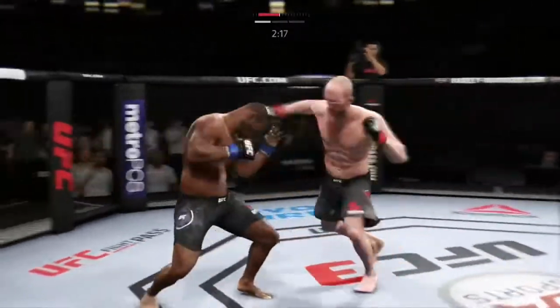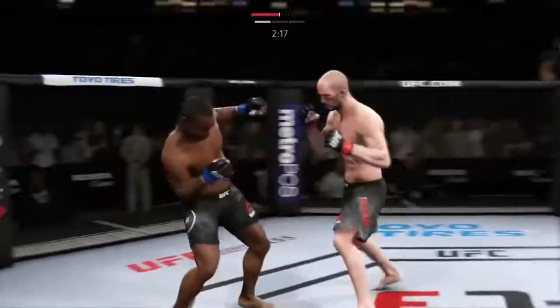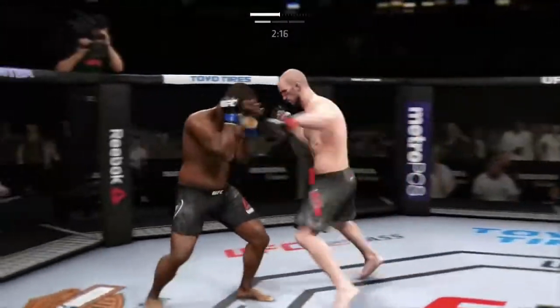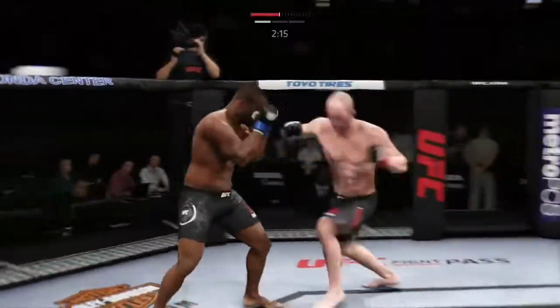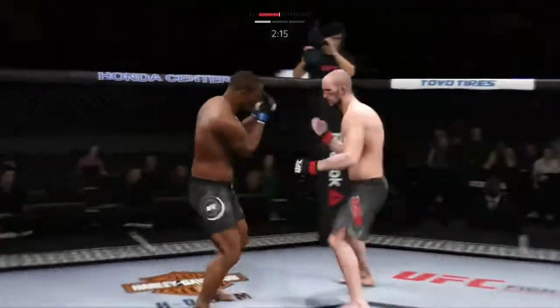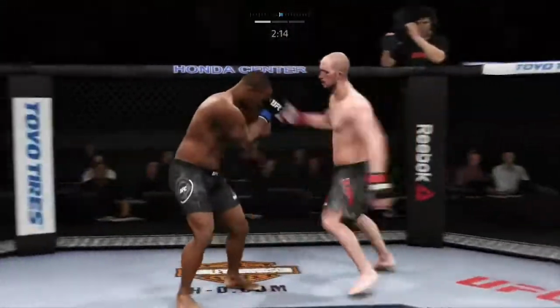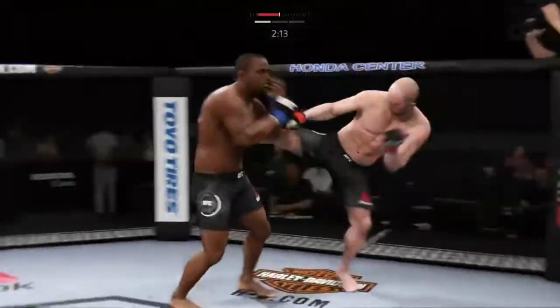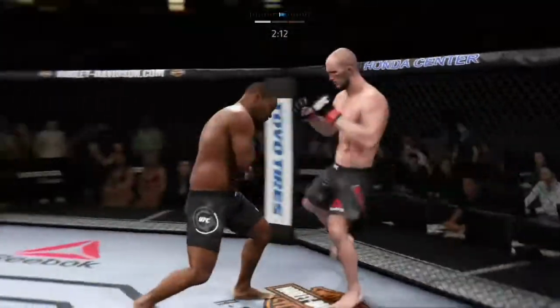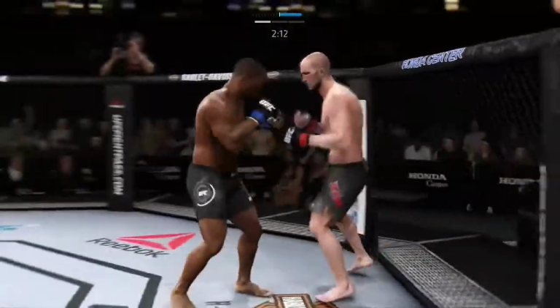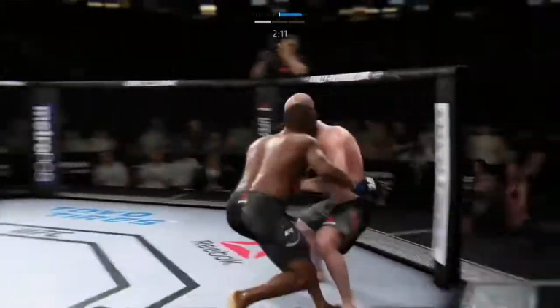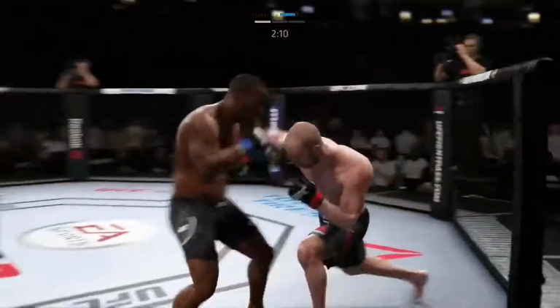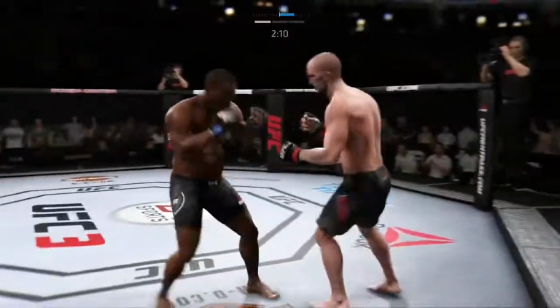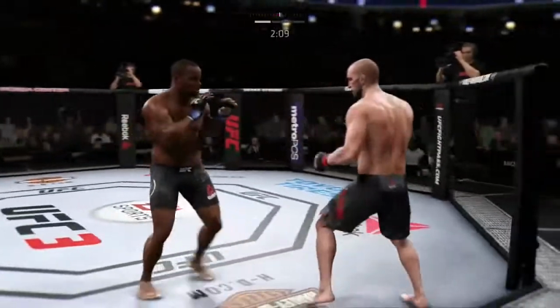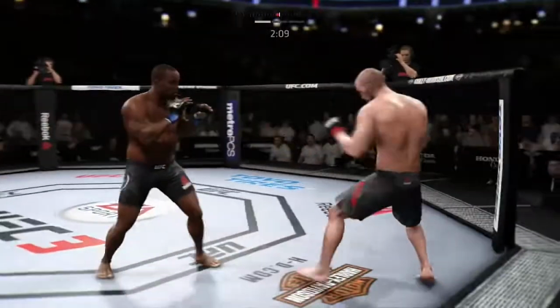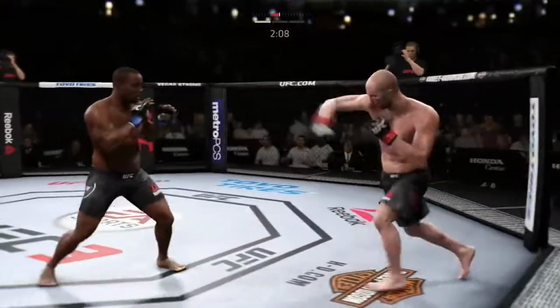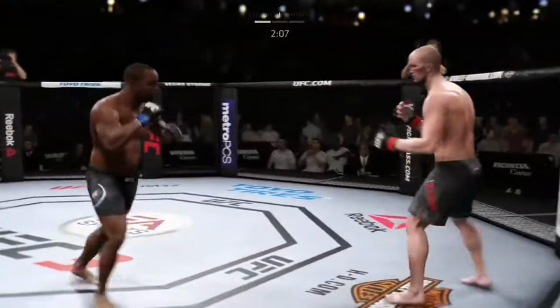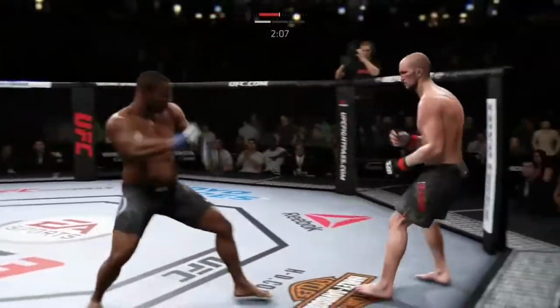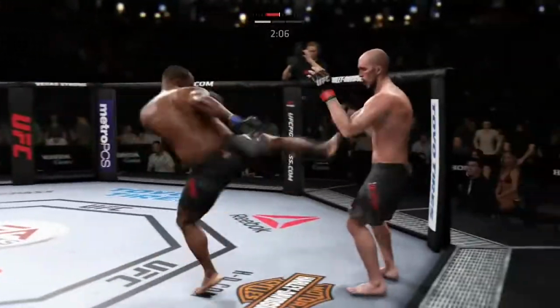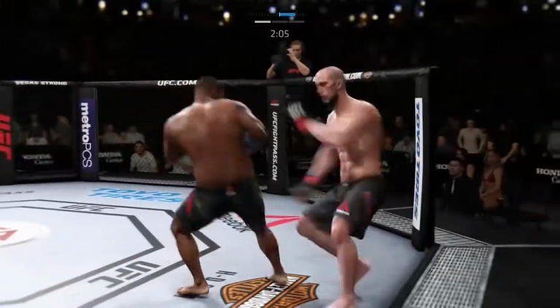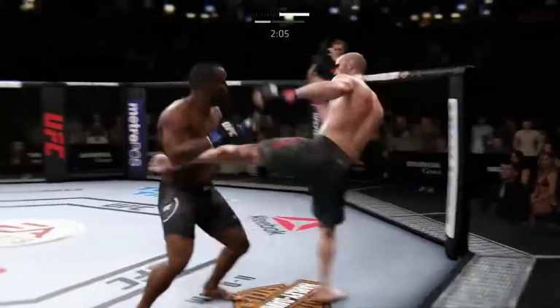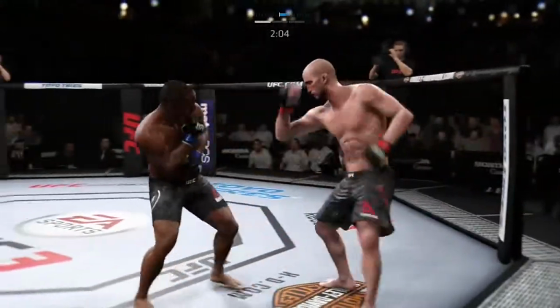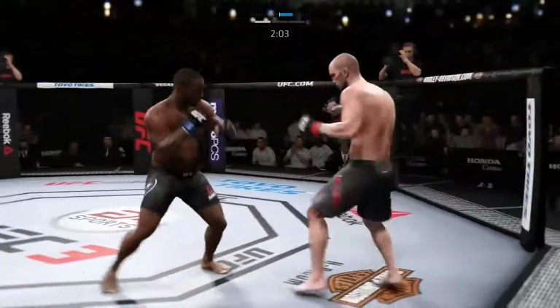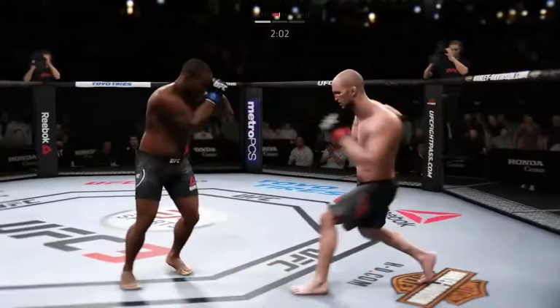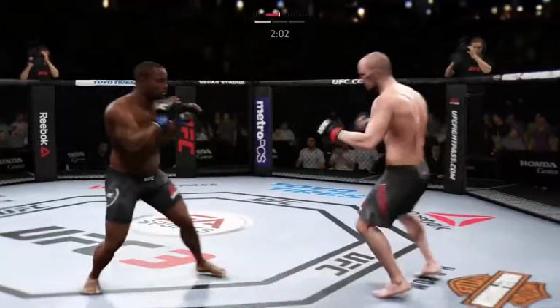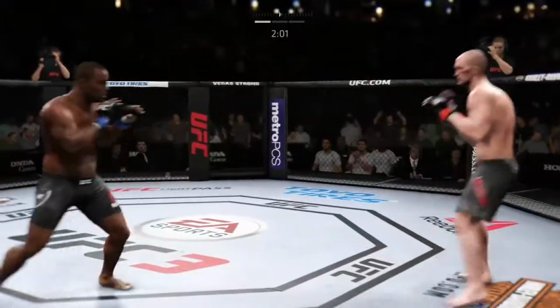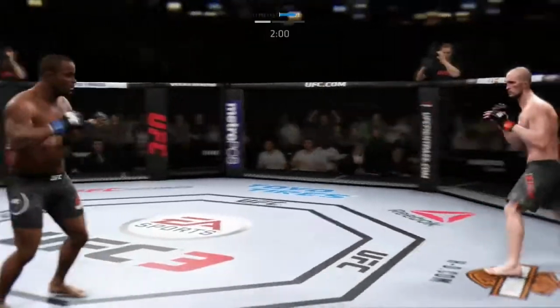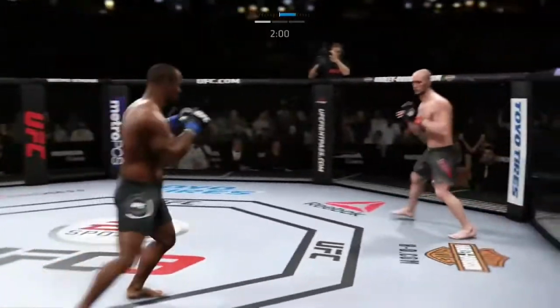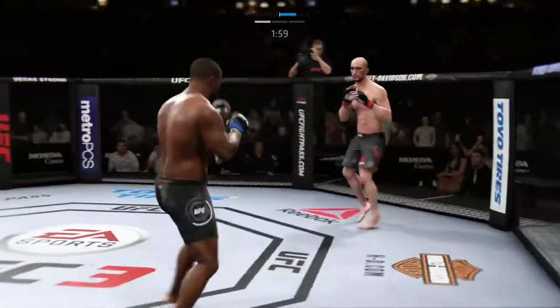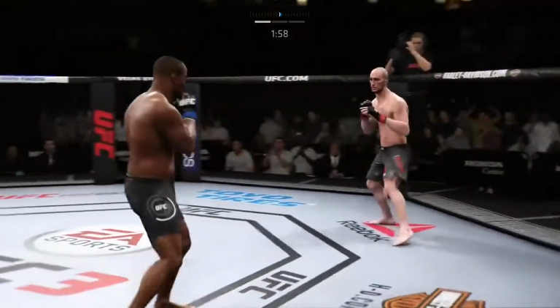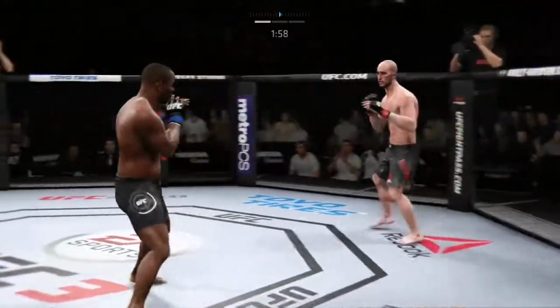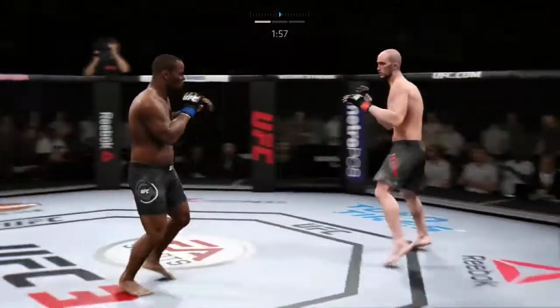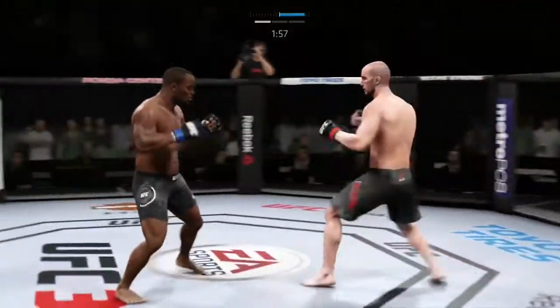Whoa! Oh, he nailed him! He's clearly hurt. Beautiful body shot there too. Body kick — look at that. Past the two-minute mark in round one.